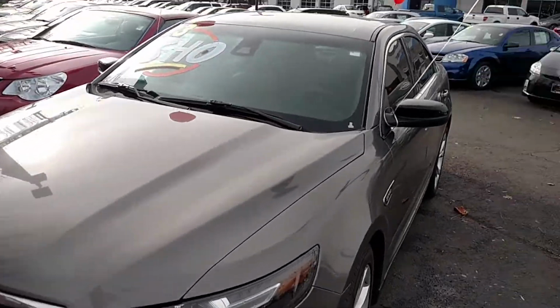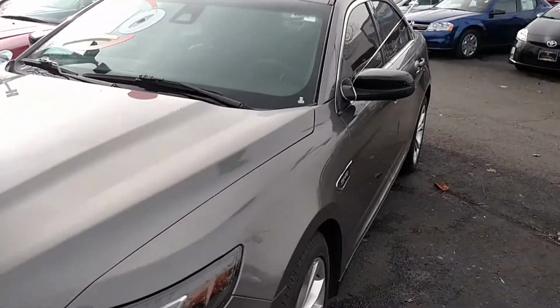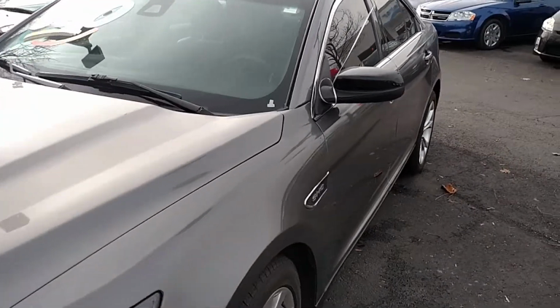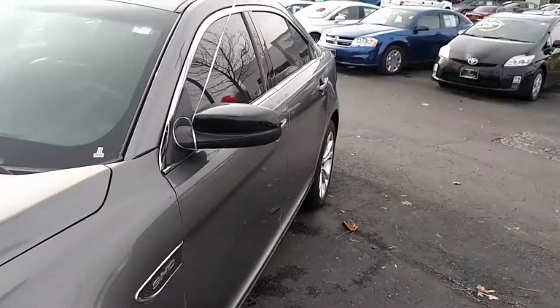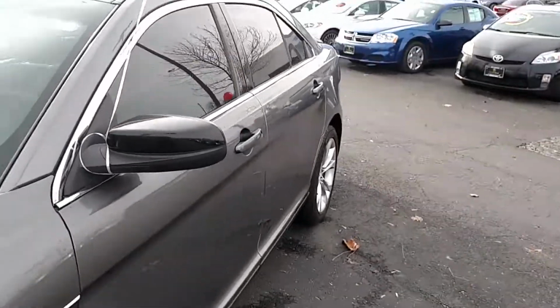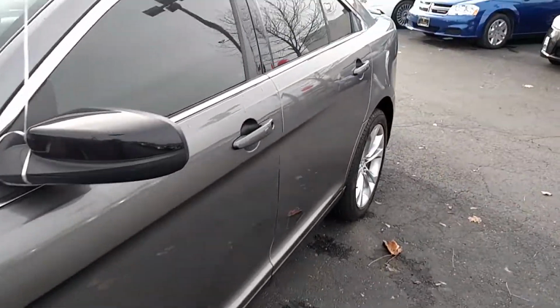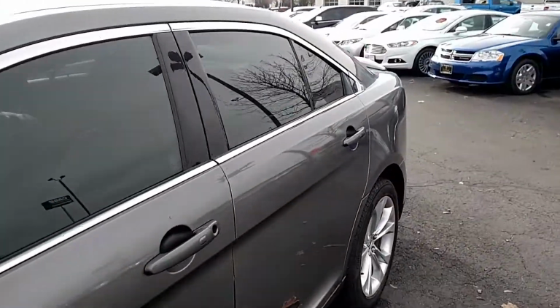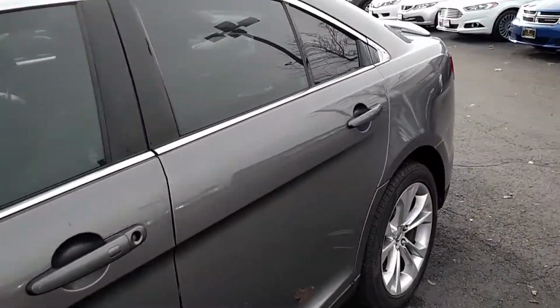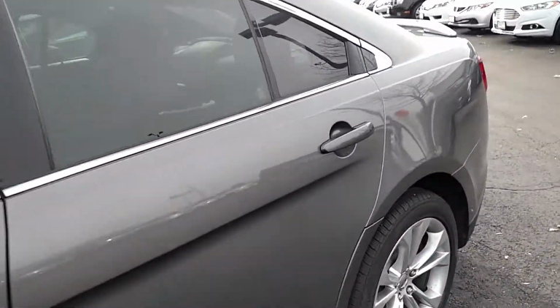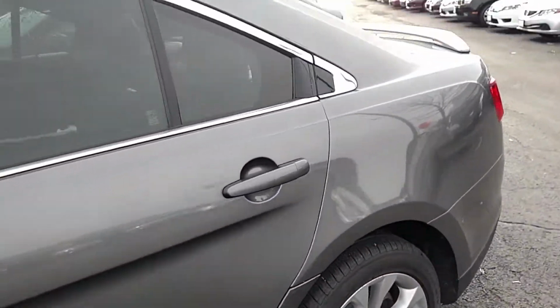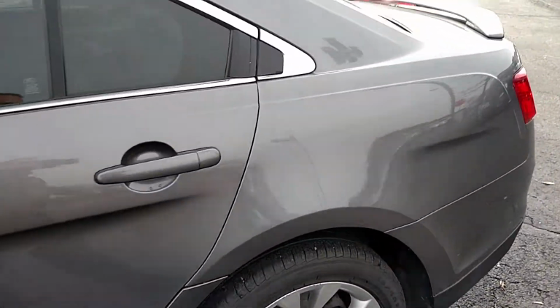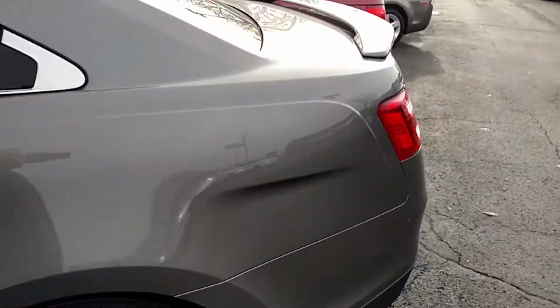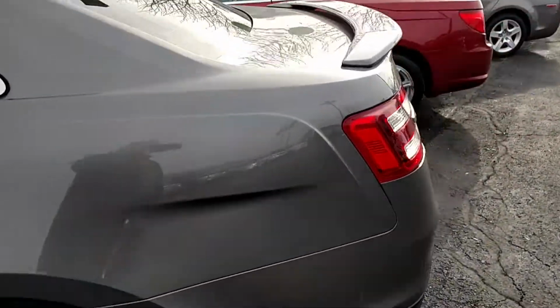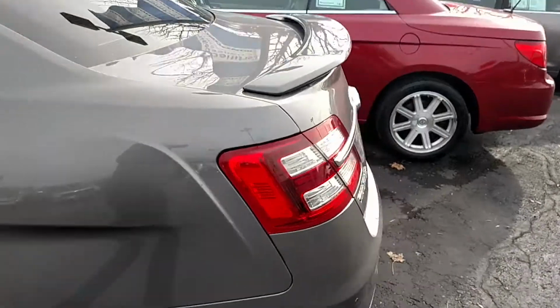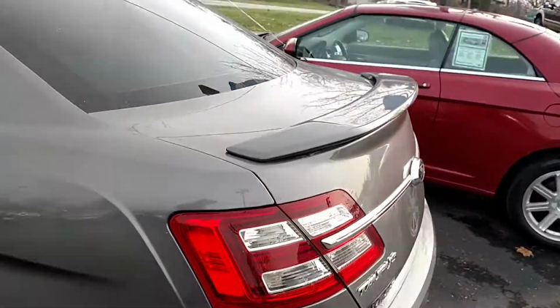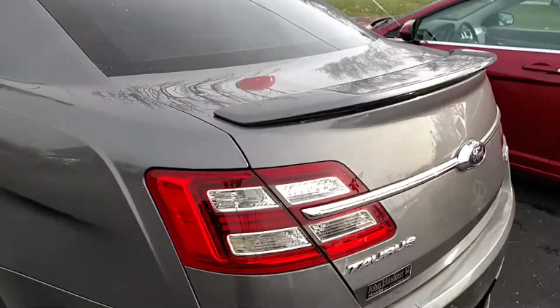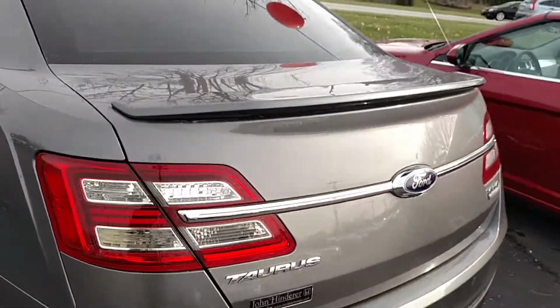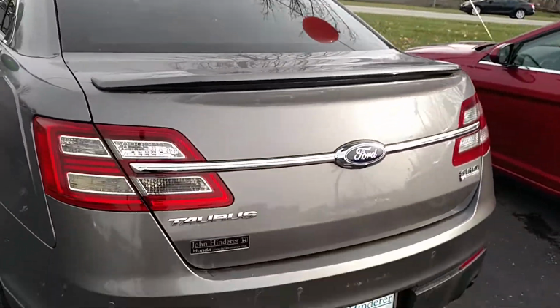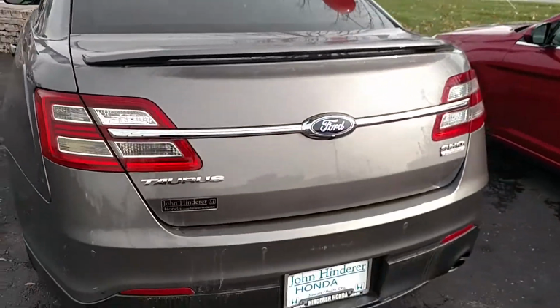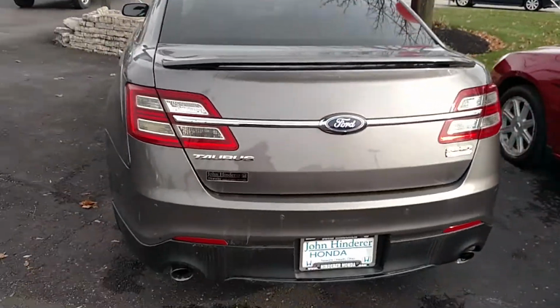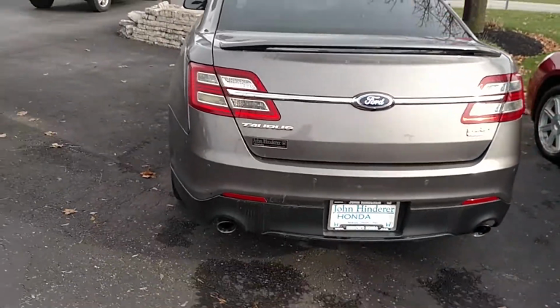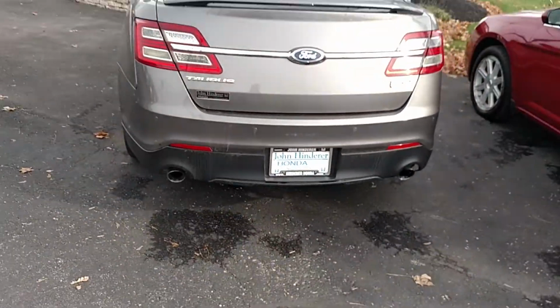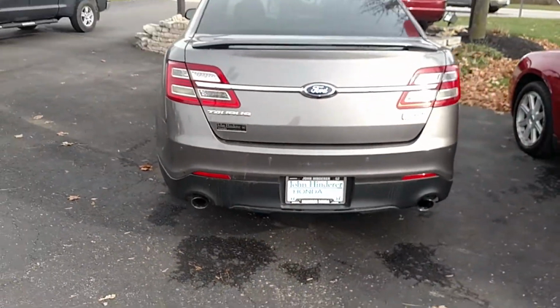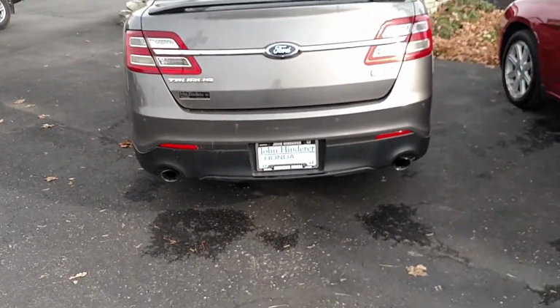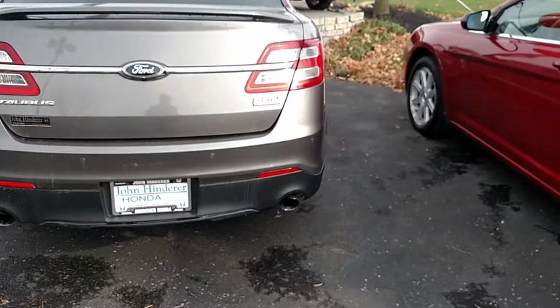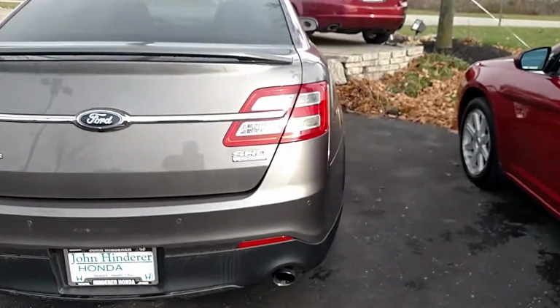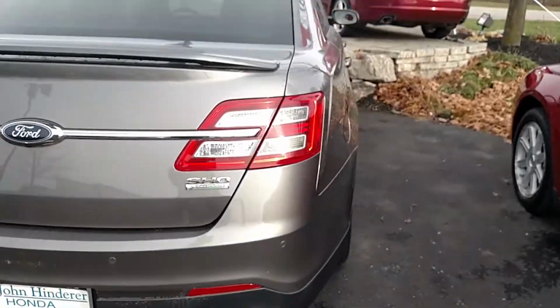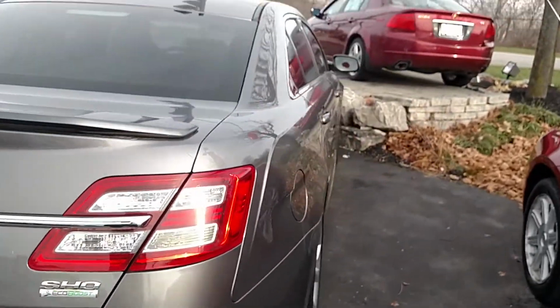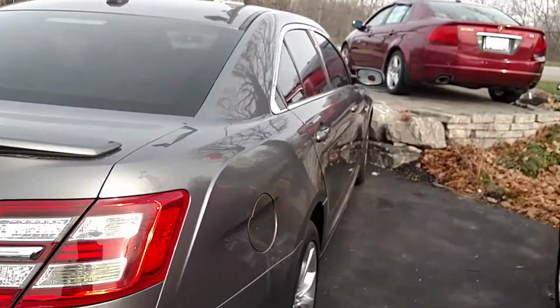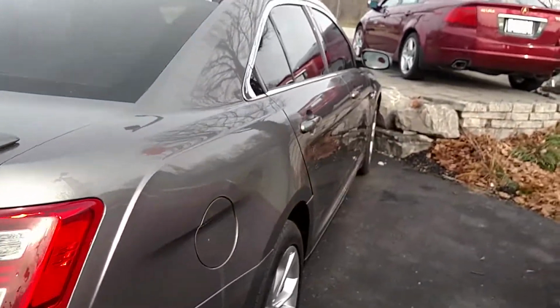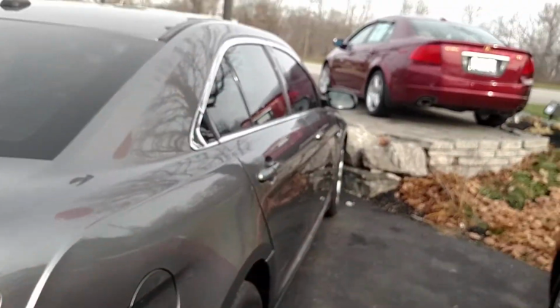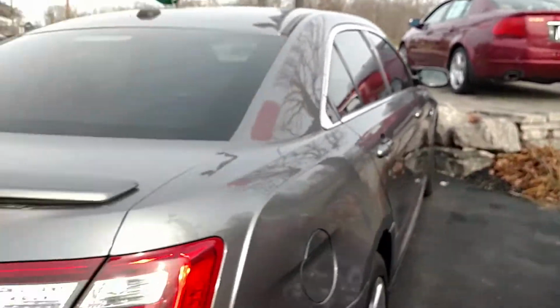I'm going to give you a nice profile of the vehicle here. Extremely clean.